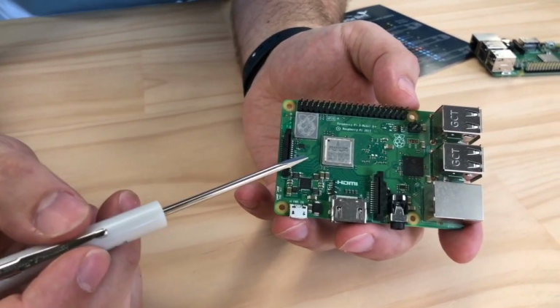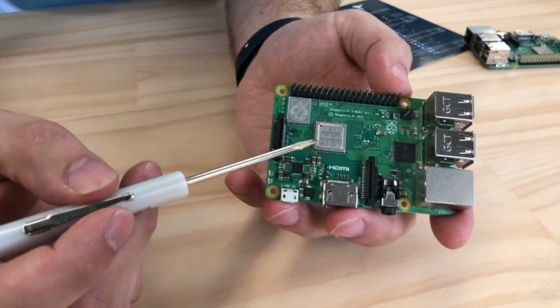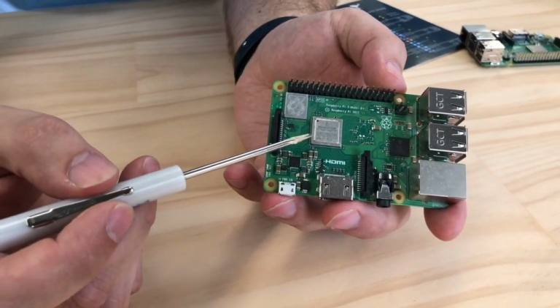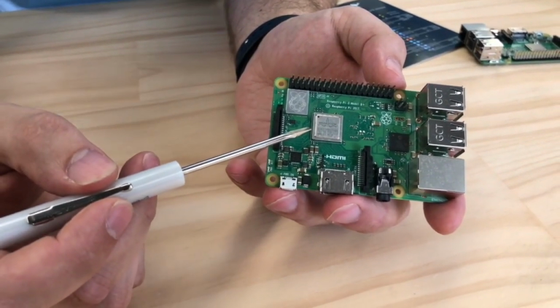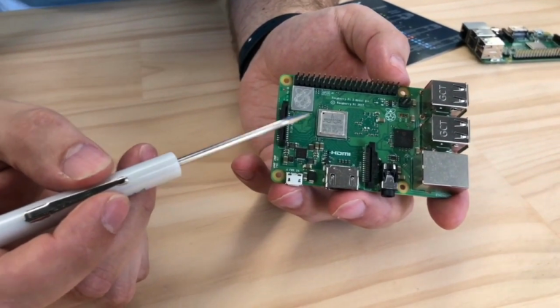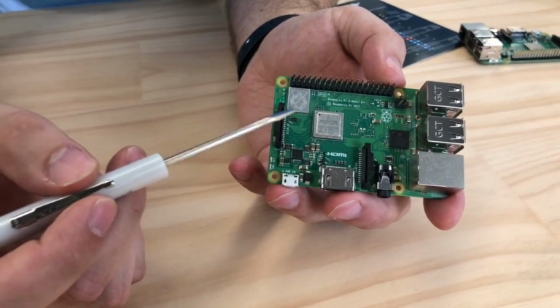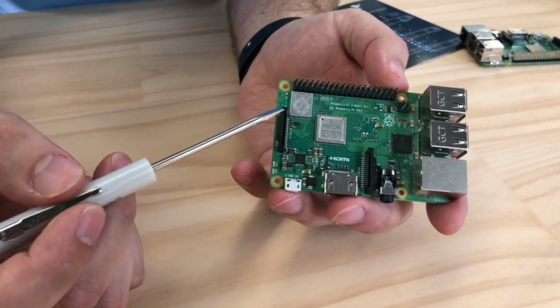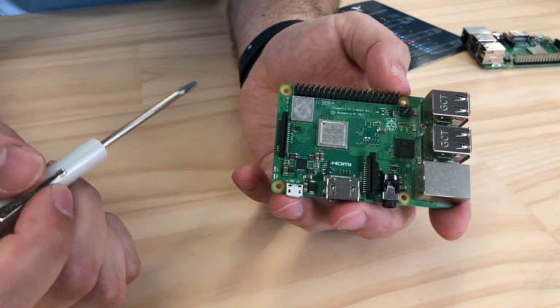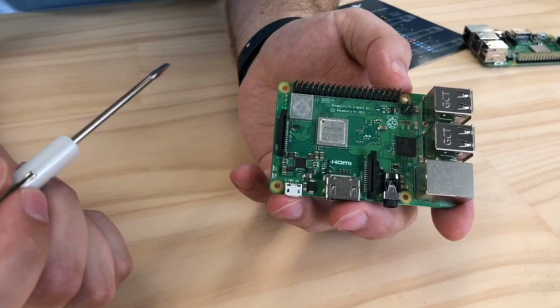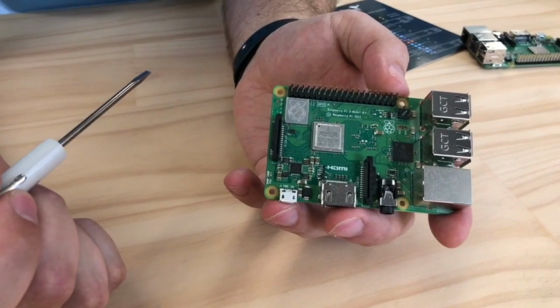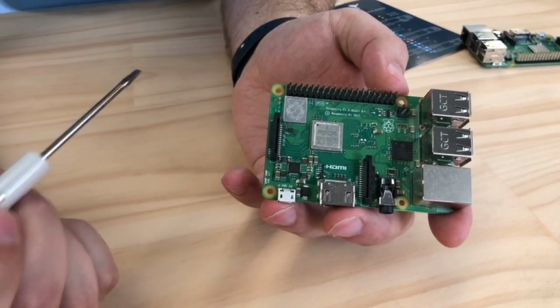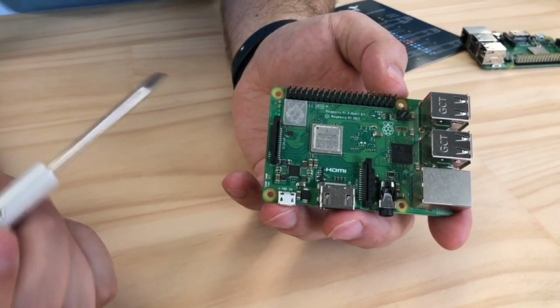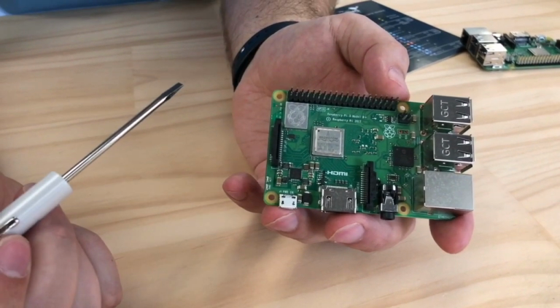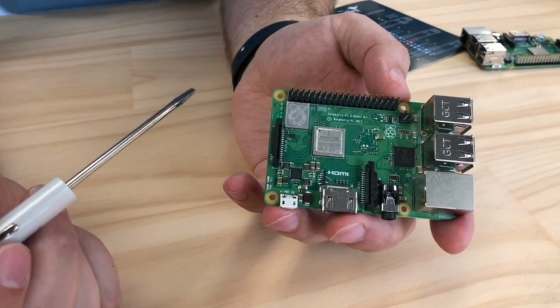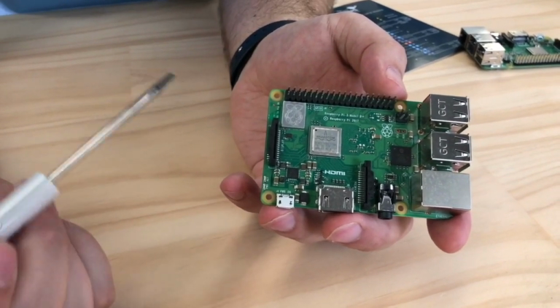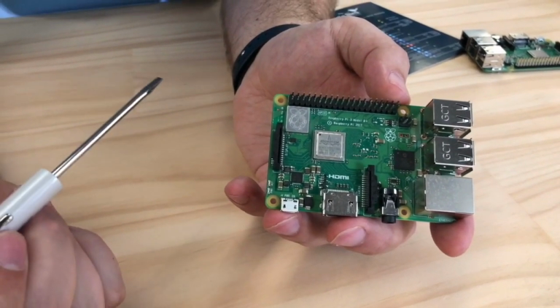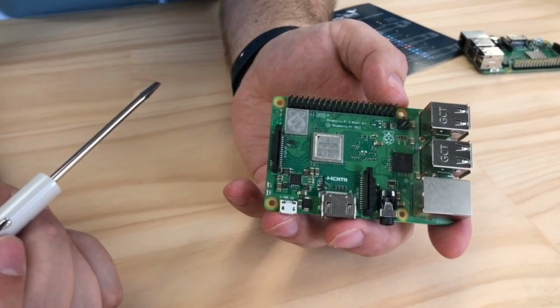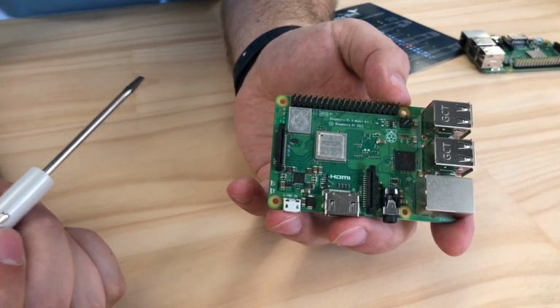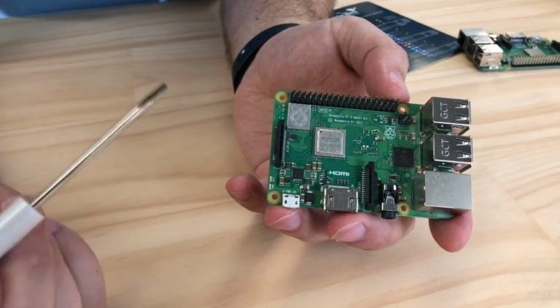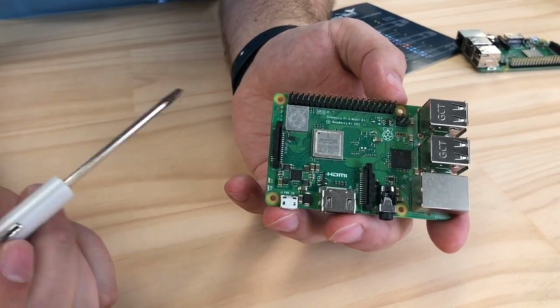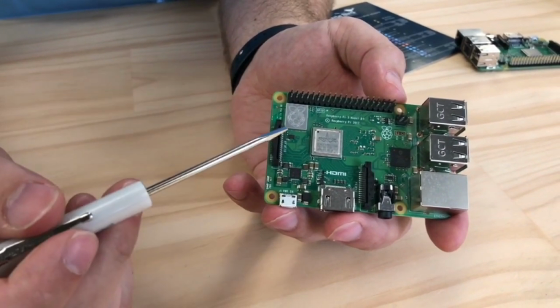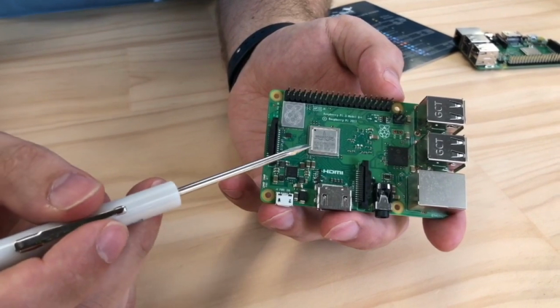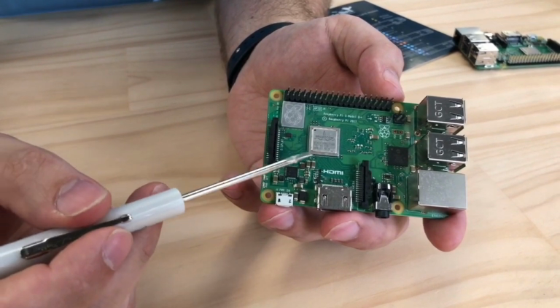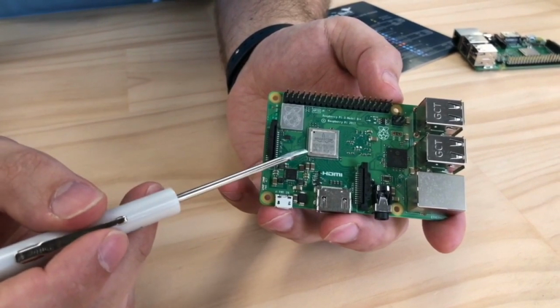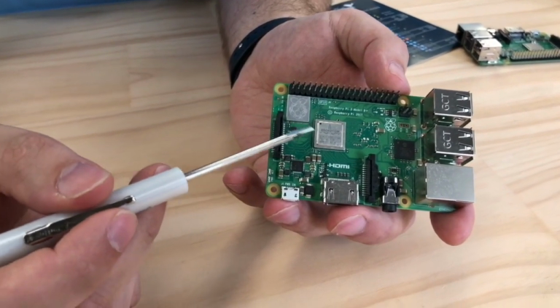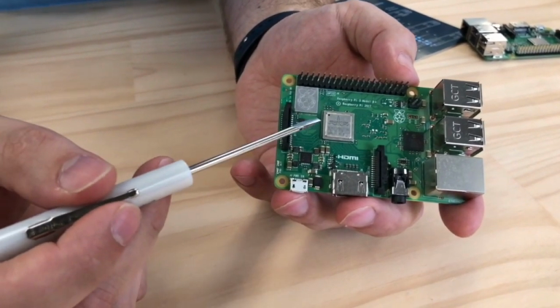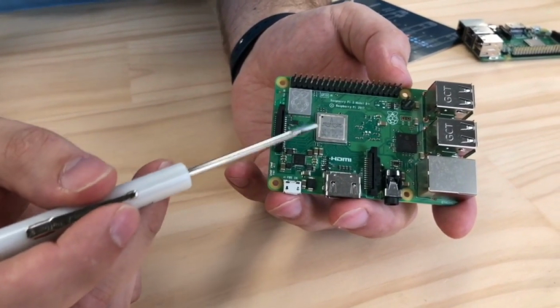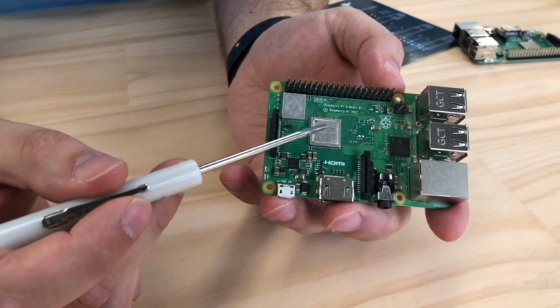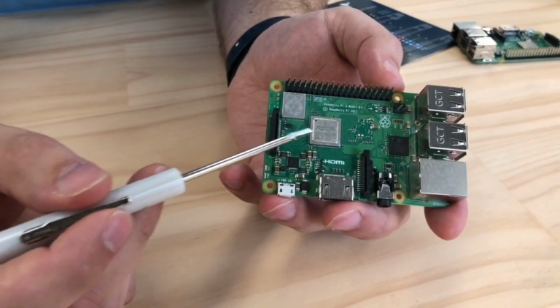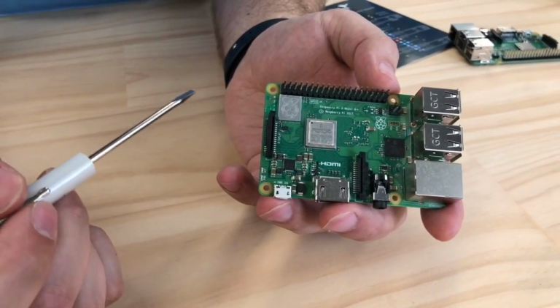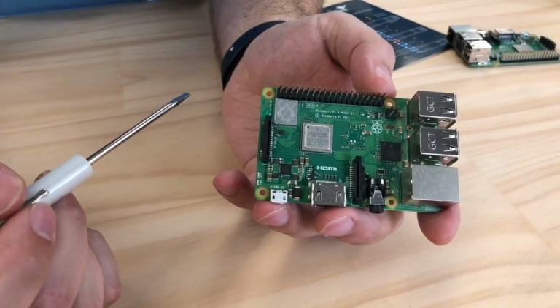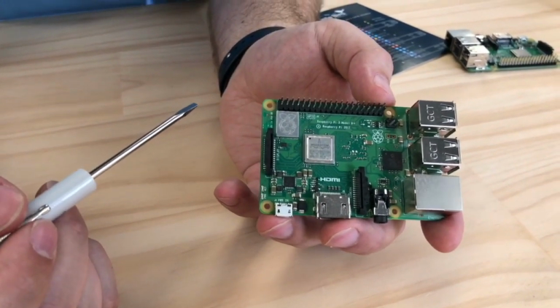The first difference you'll notice is the BCM chip. It's got the same BCM chip but this time it's clocked at 1.4 GHz, giving you roughly a 10% speed boost. For heat dissipation, they've added a little metal heatsink on it.